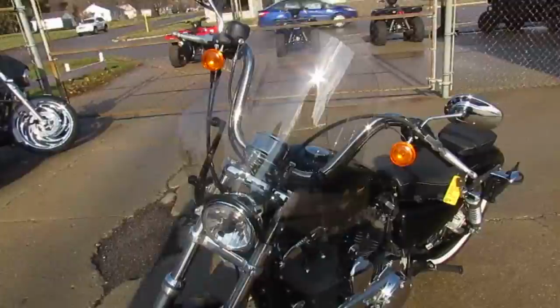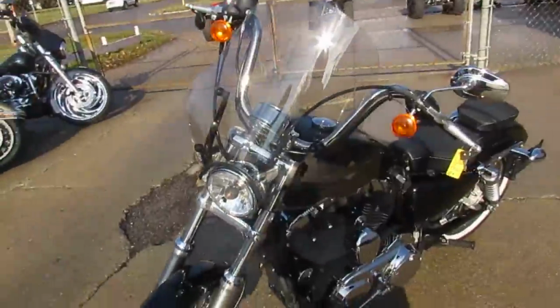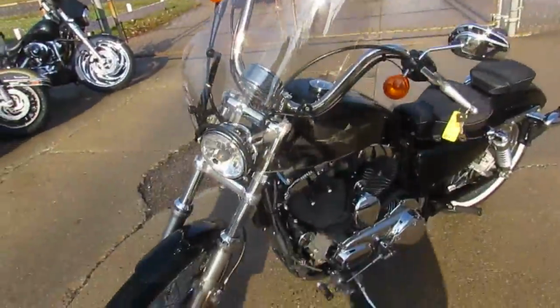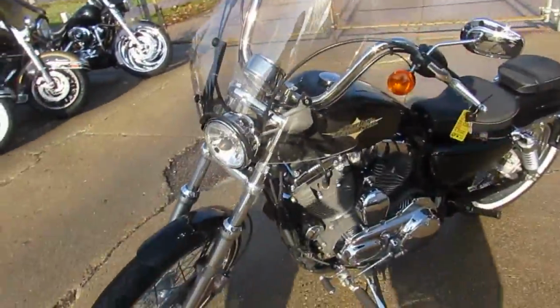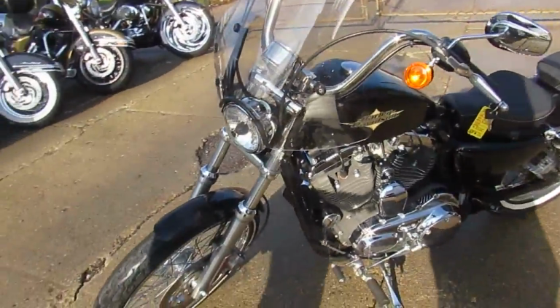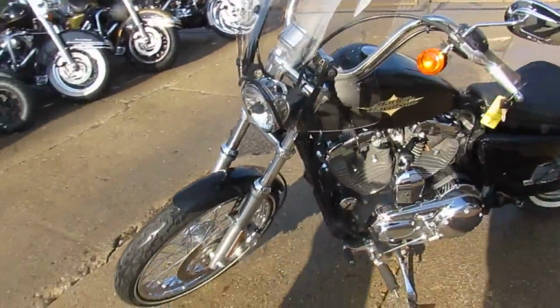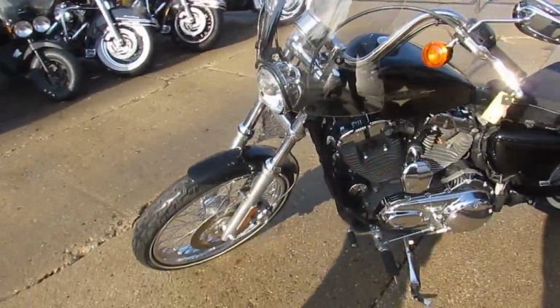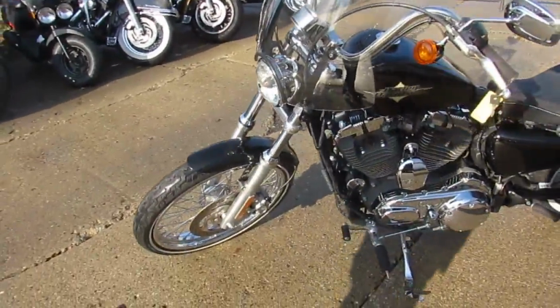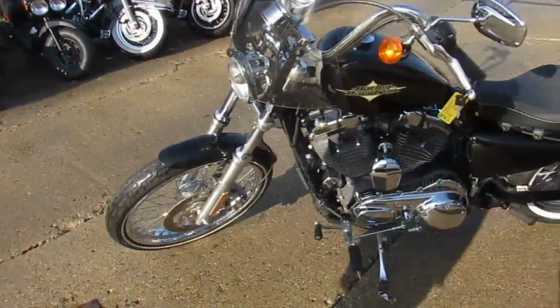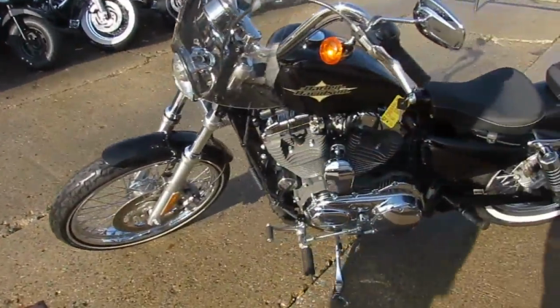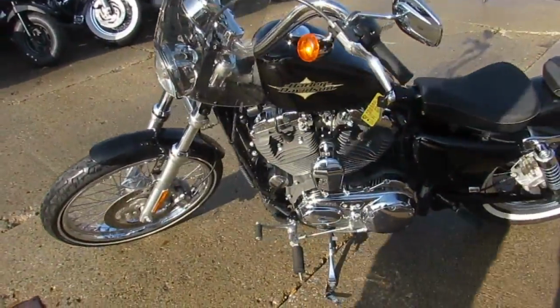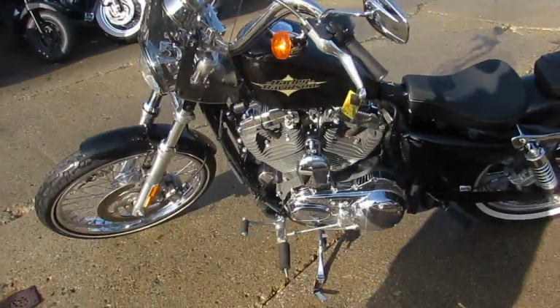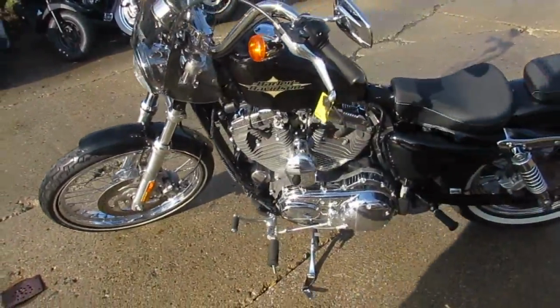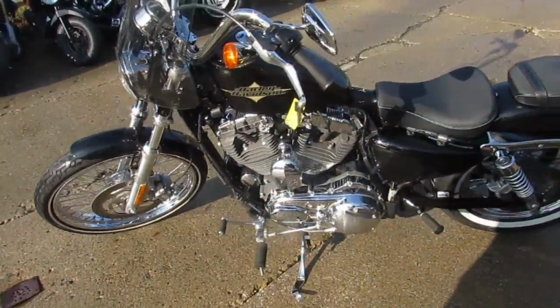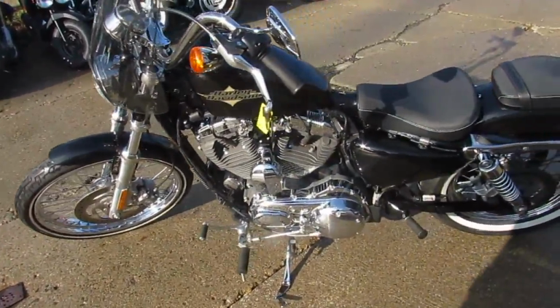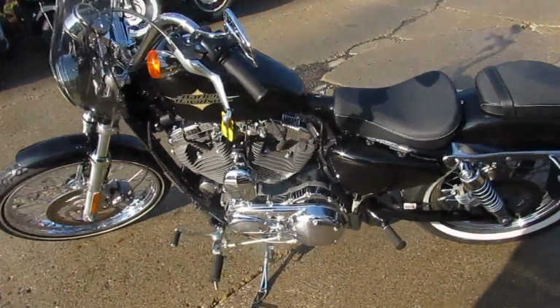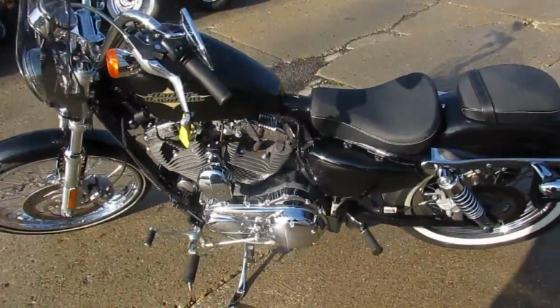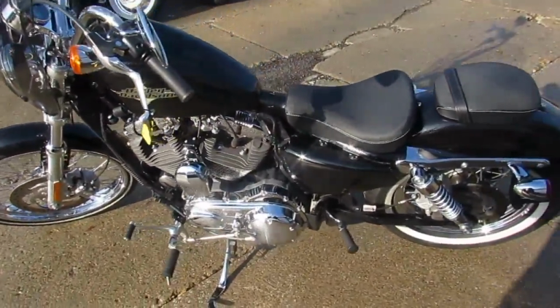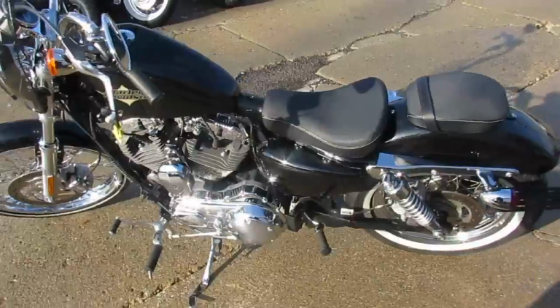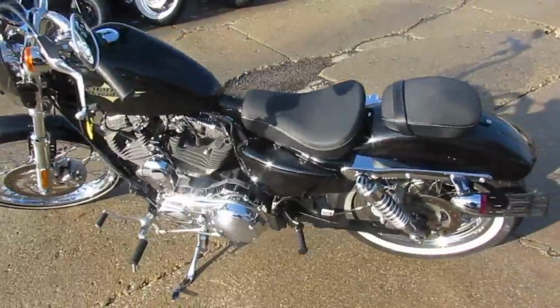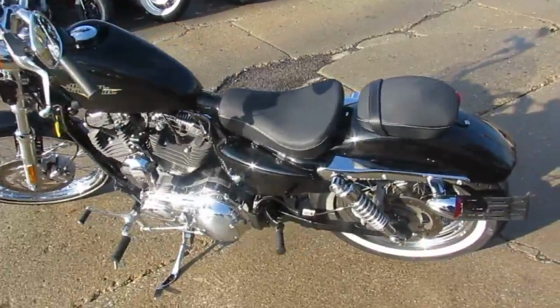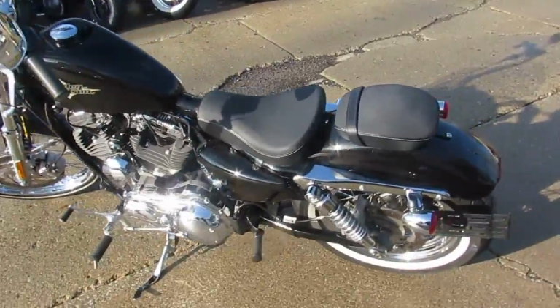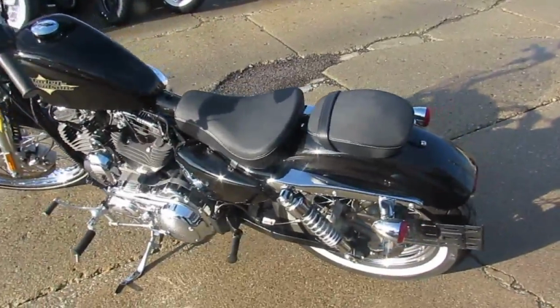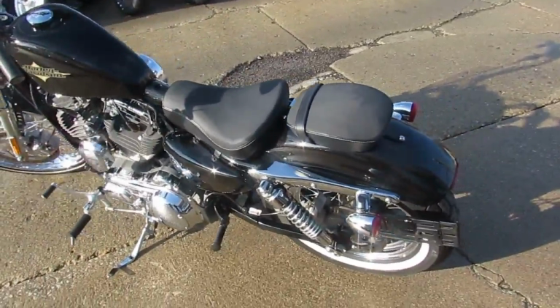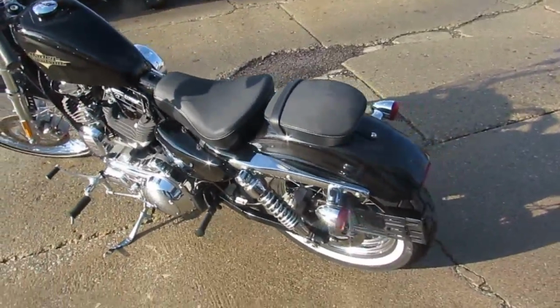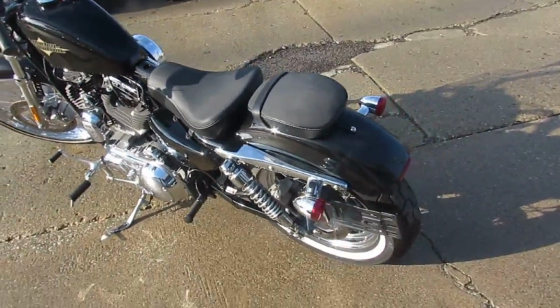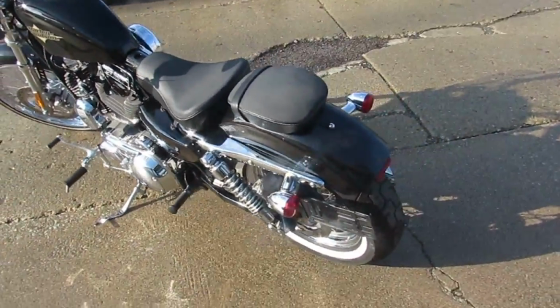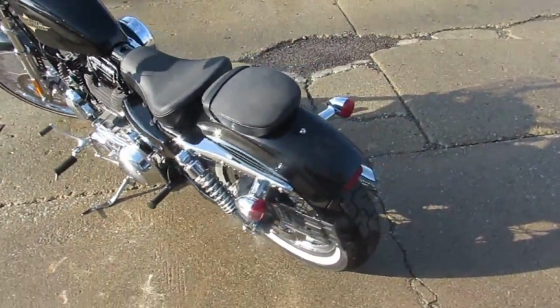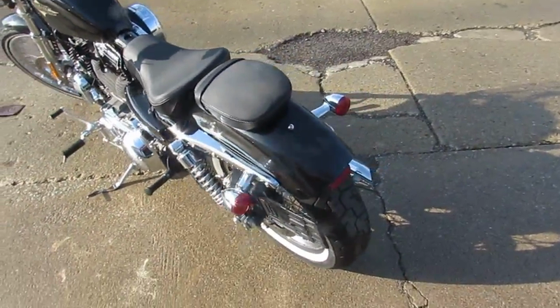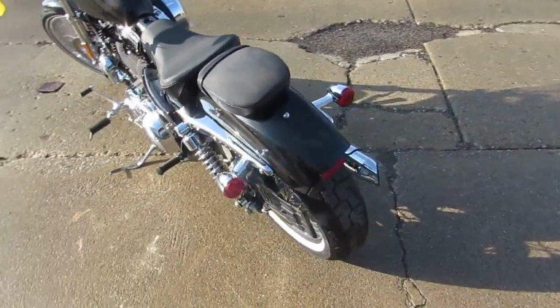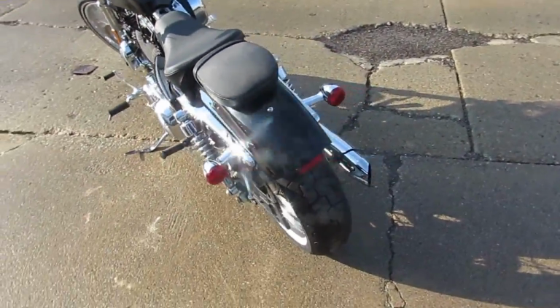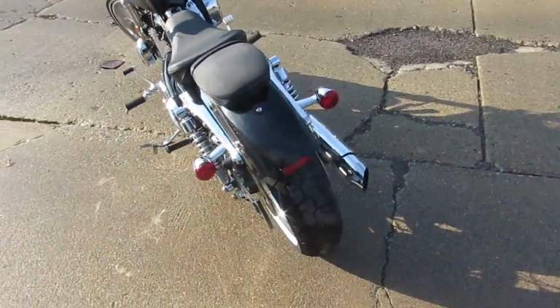This bike only has 5,922 miles. As I said, 2015, it's 1200 CC.